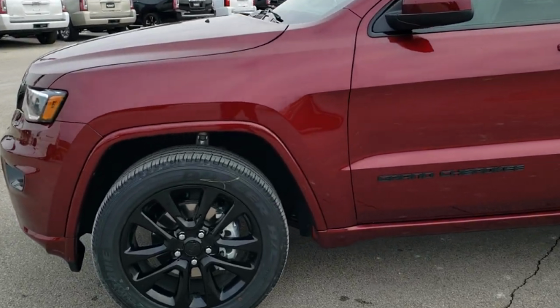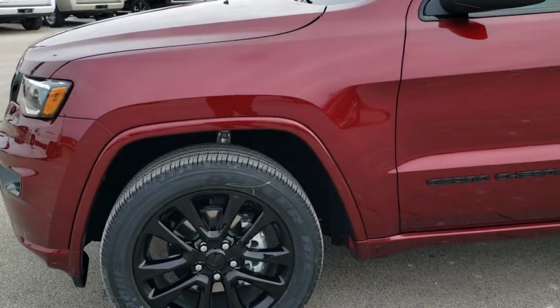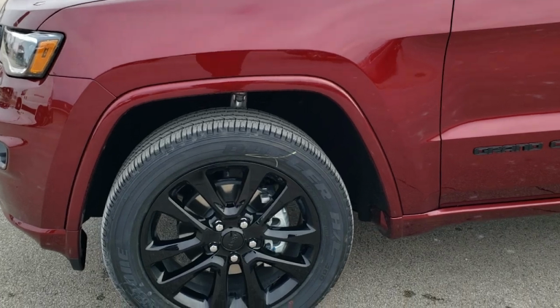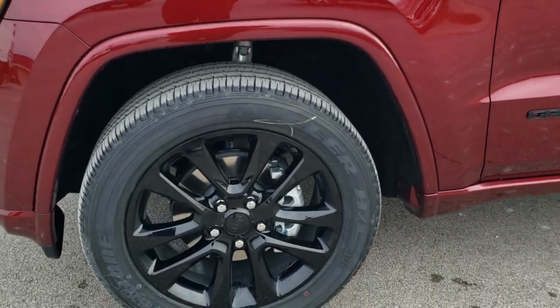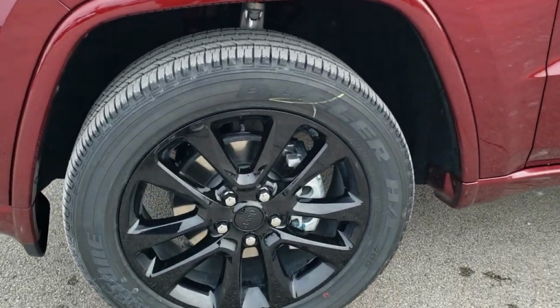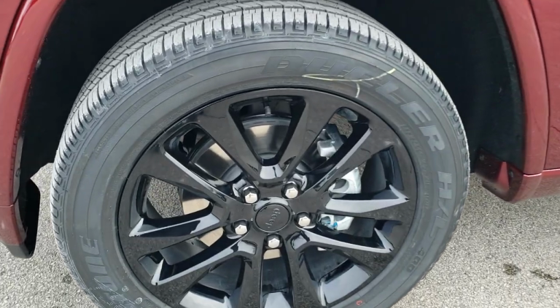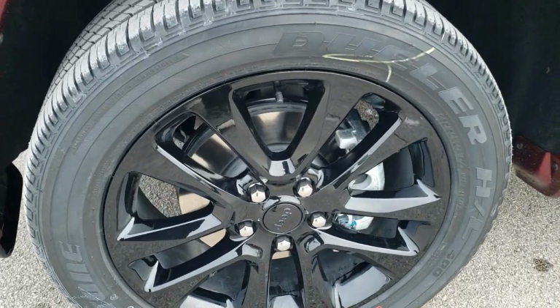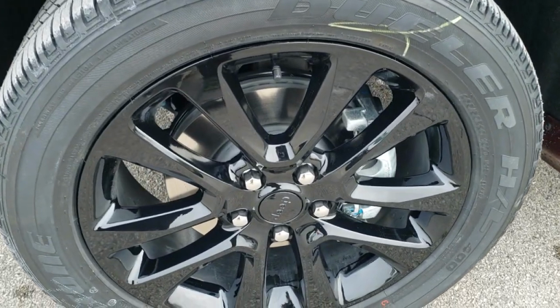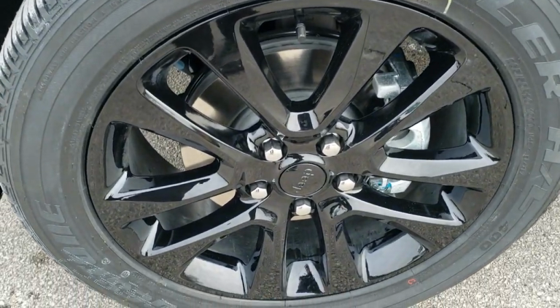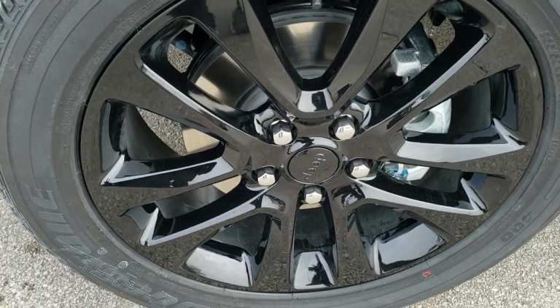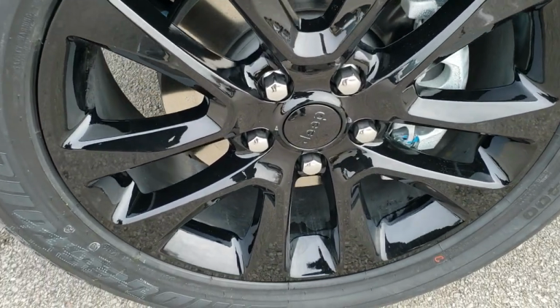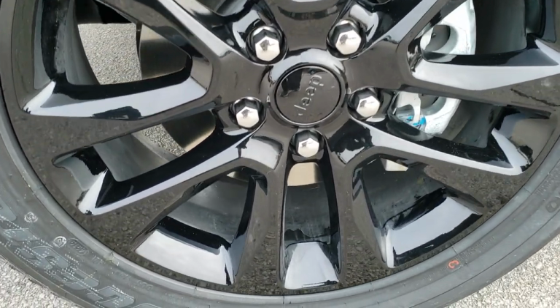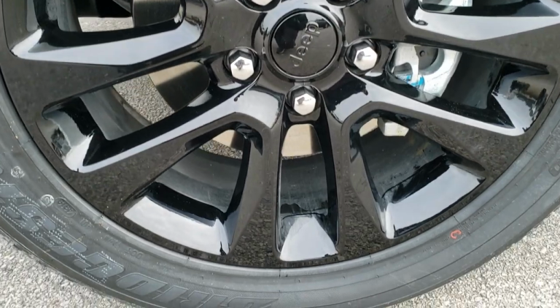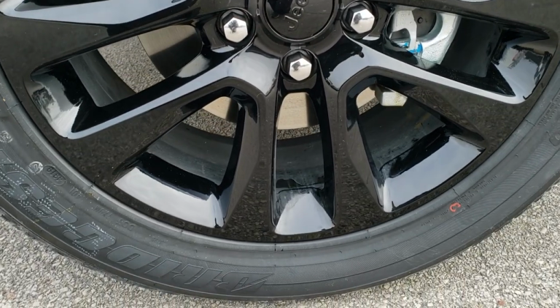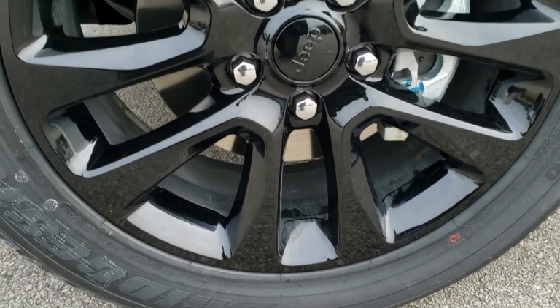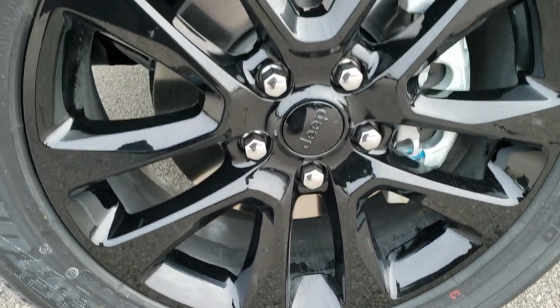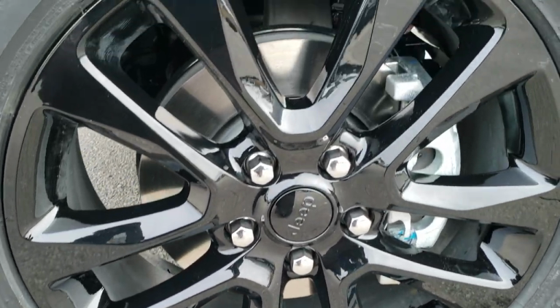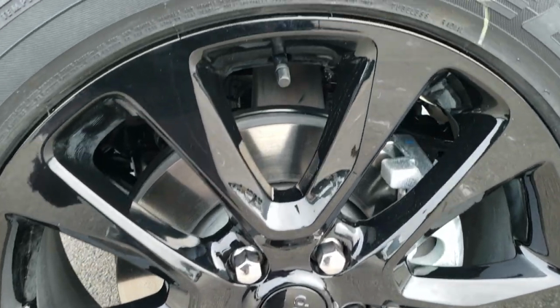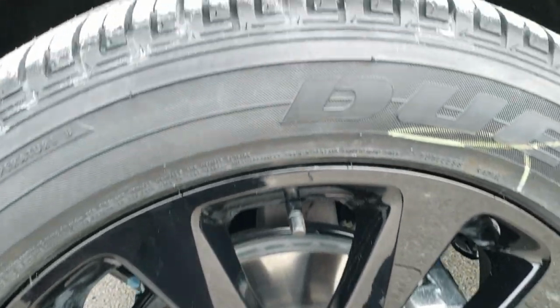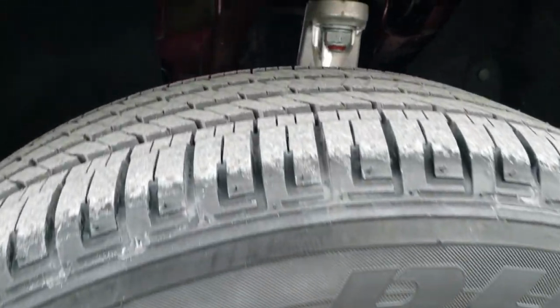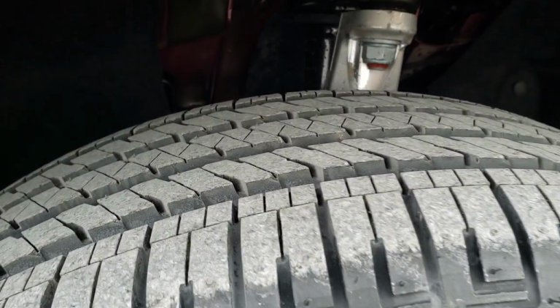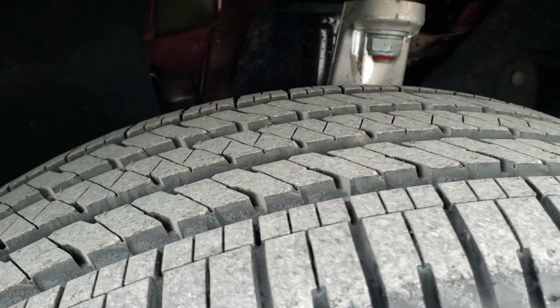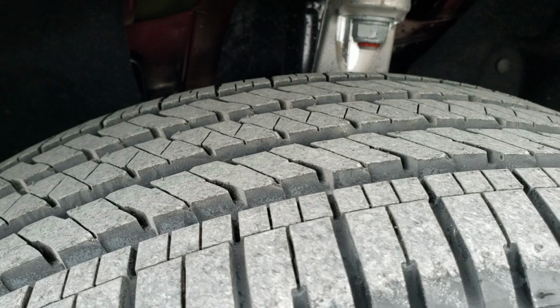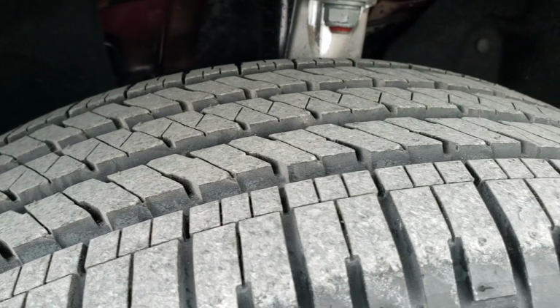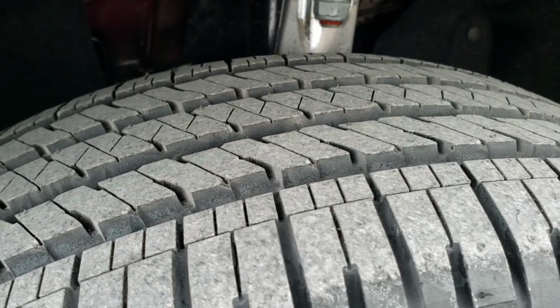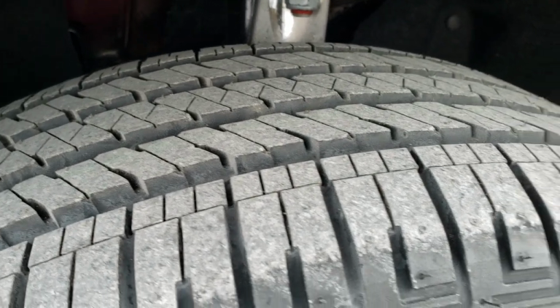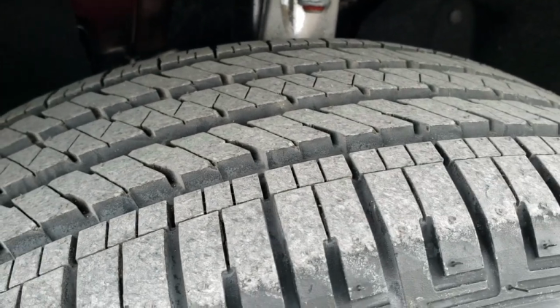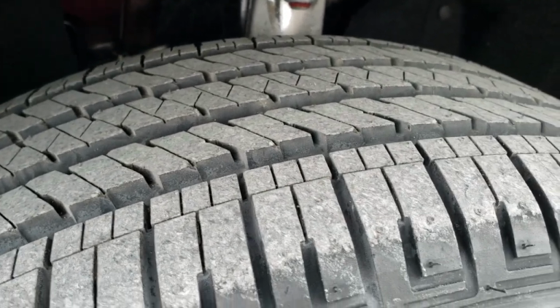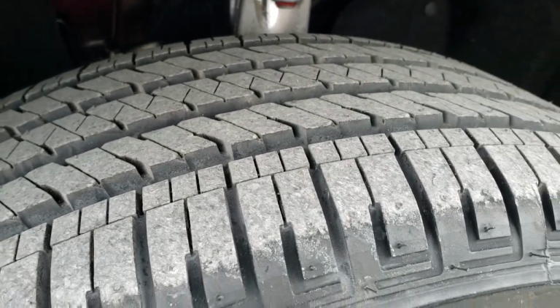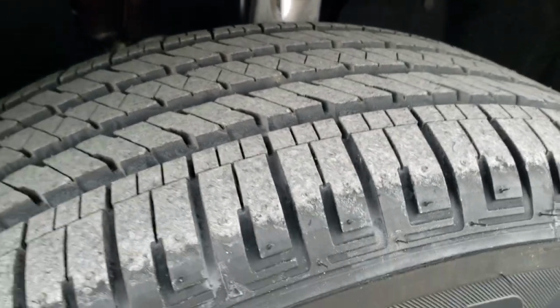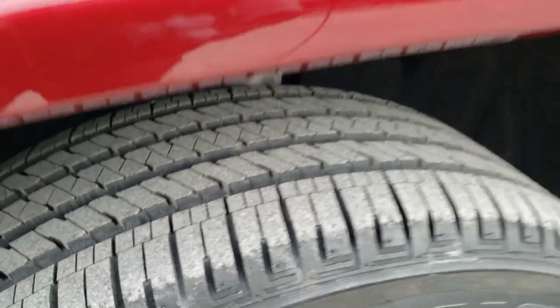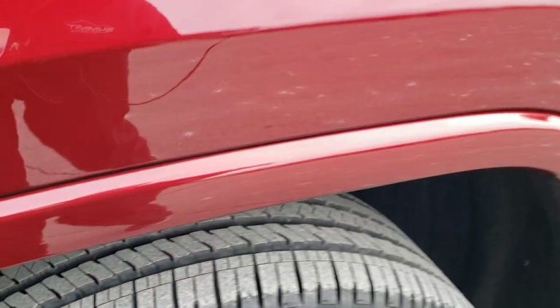The first thing you'll notice is the 20-inch painted alloy rims, part of the Altitude package. It has Bridgestone Dueler 265/50 R20 tires with a highway tread on there.